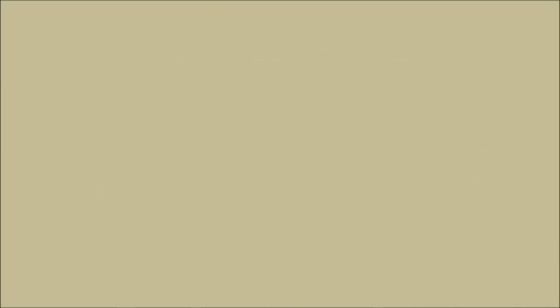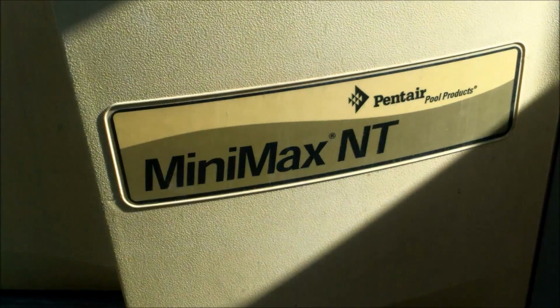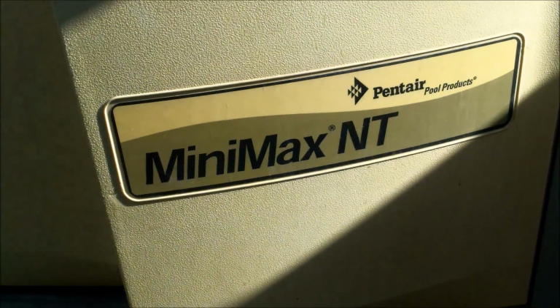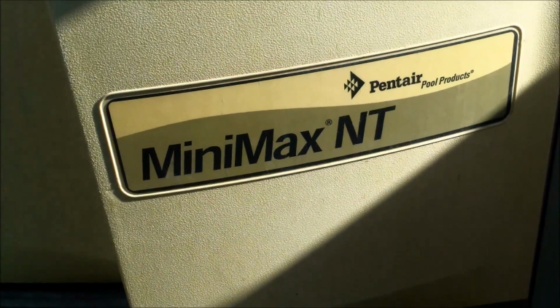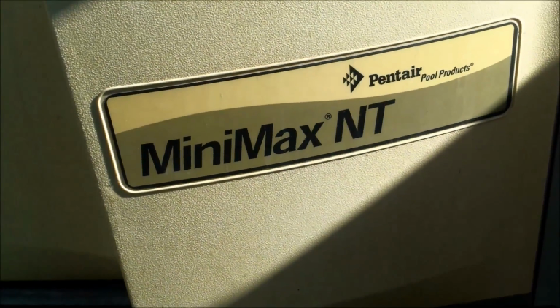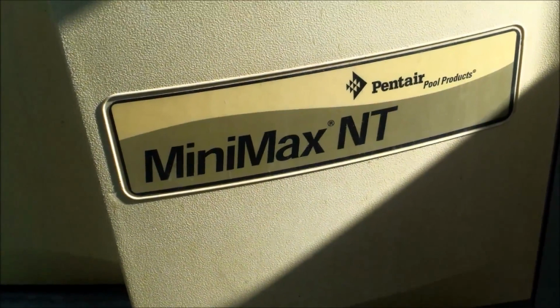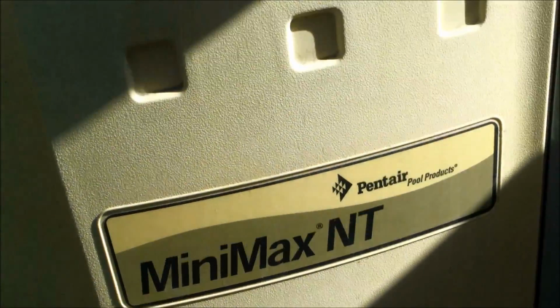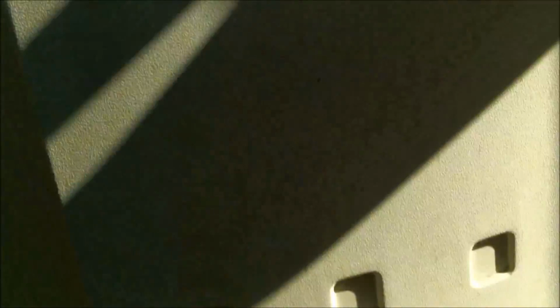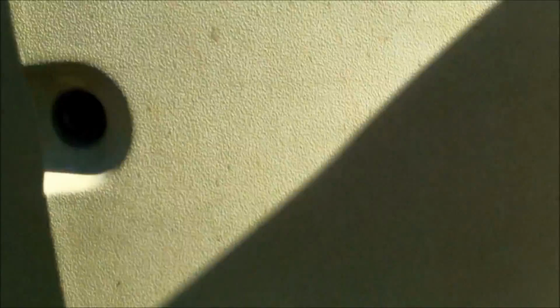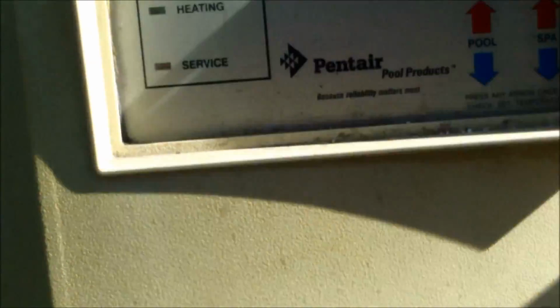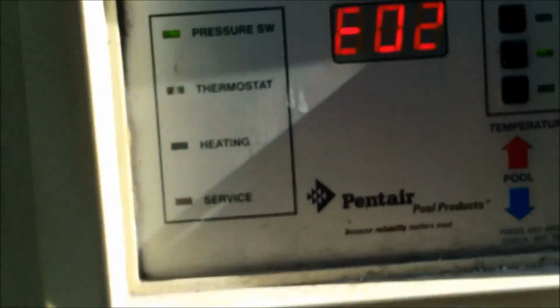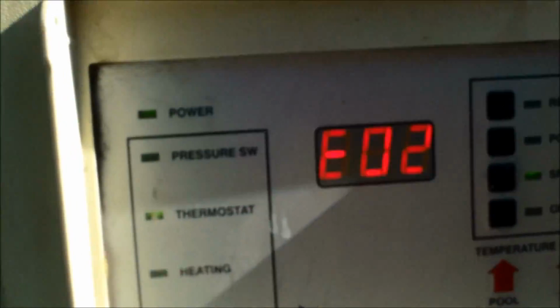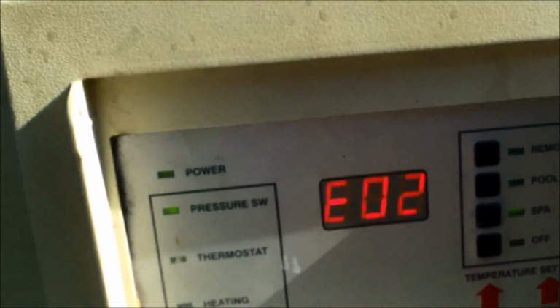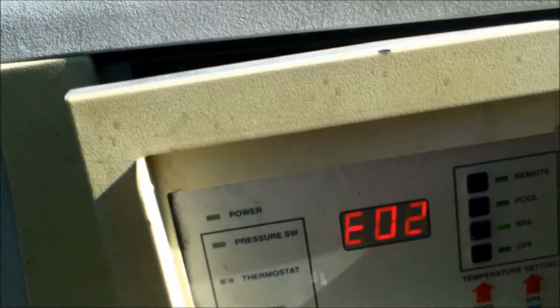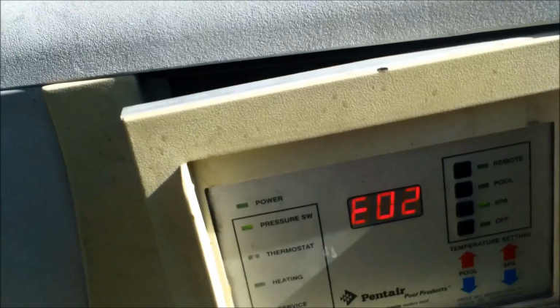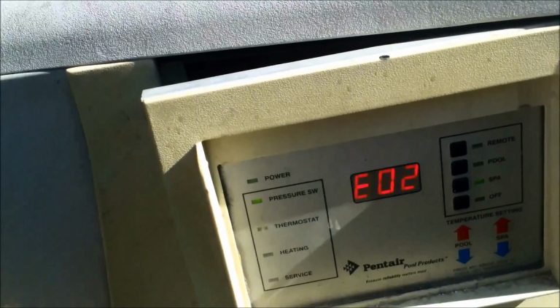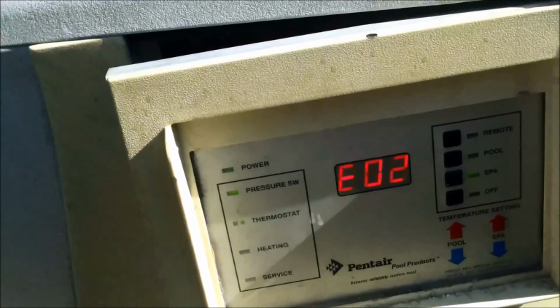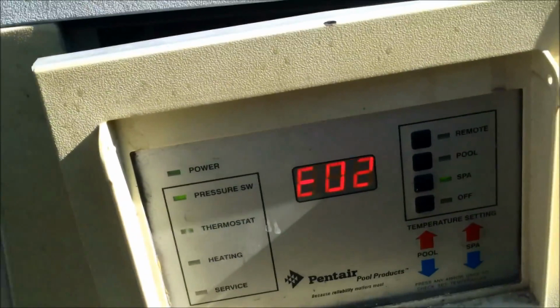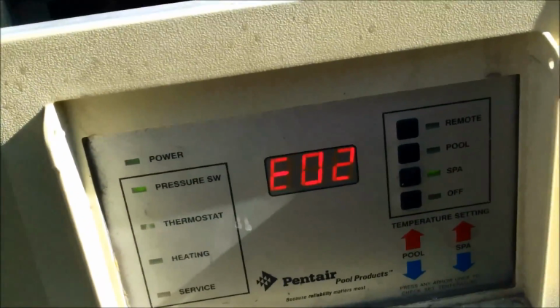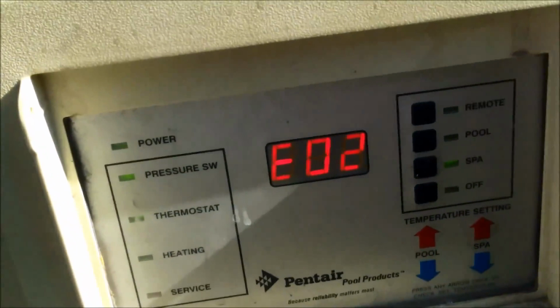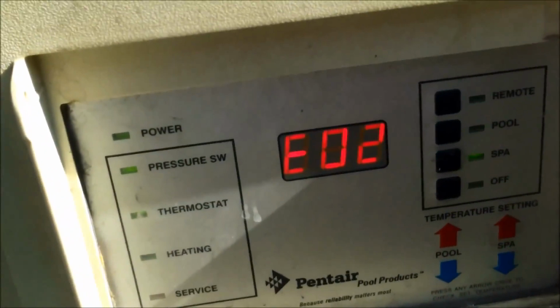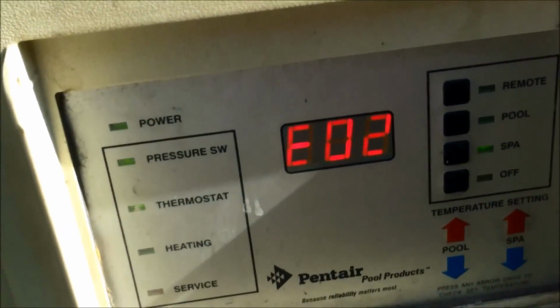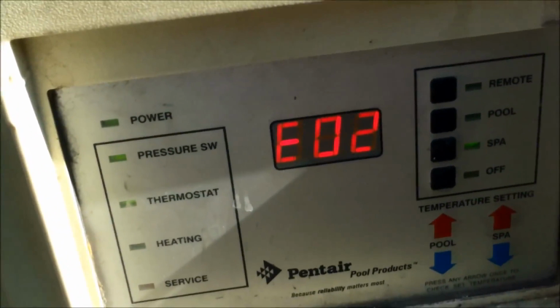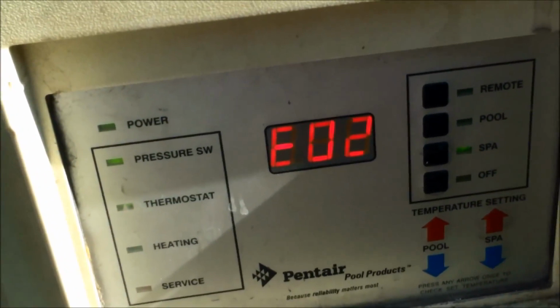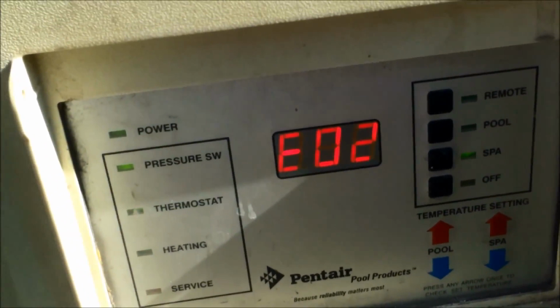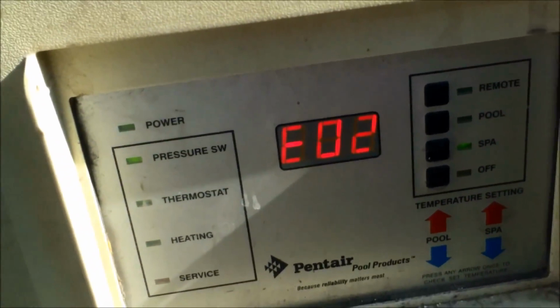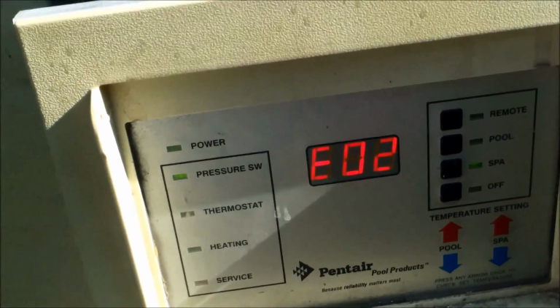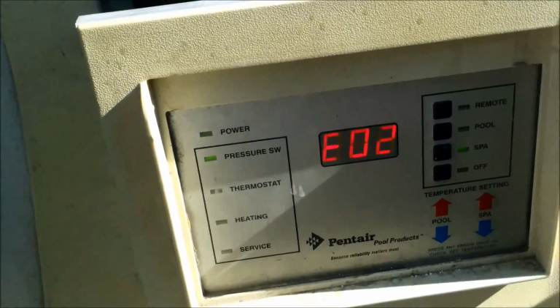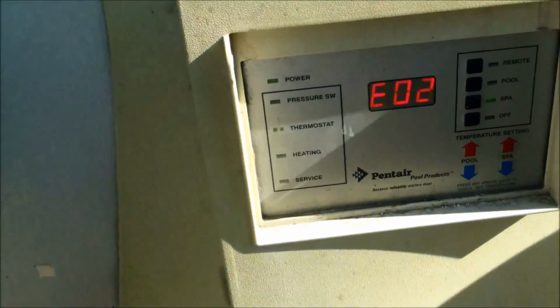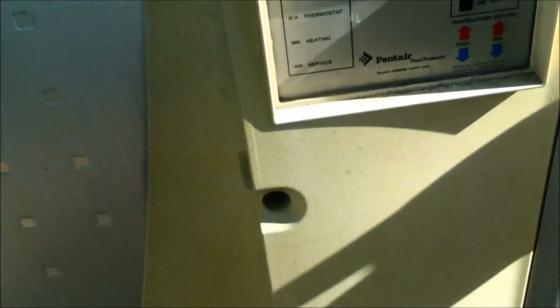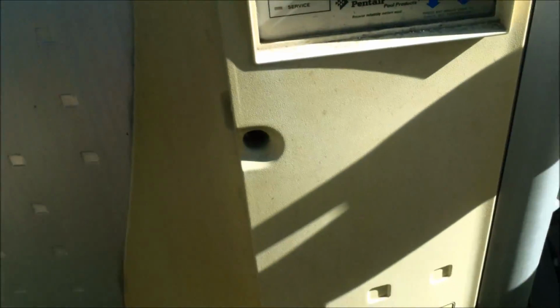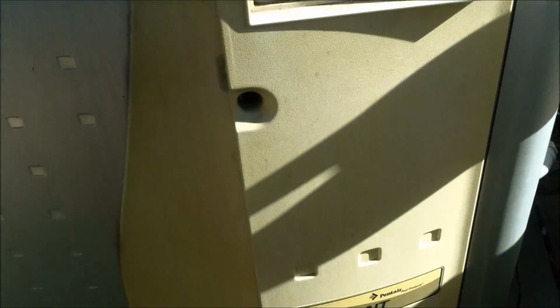You have a Minimax MT heater and you have an EO2 error — probably the temp sensor. I'll show you how to change the temp sensor in your Pentair Minimax MT.